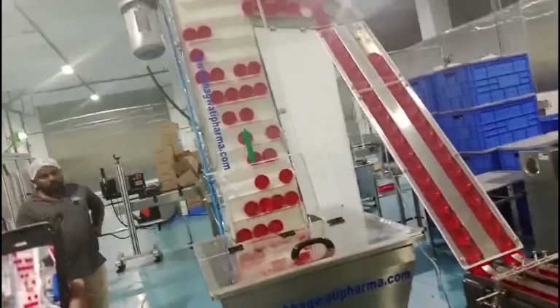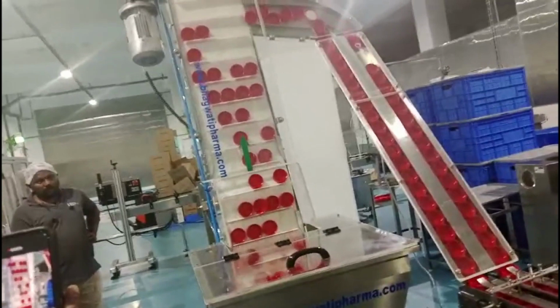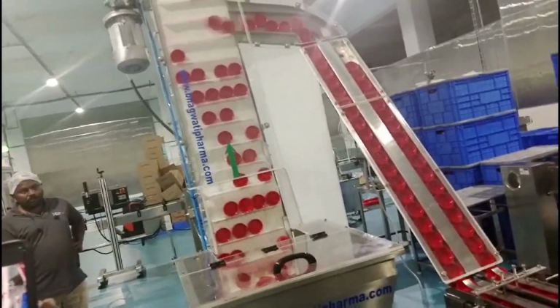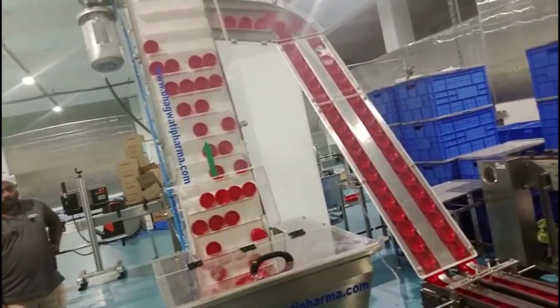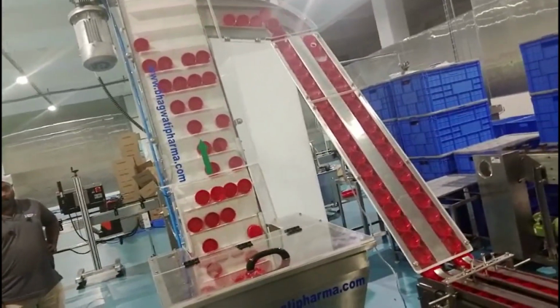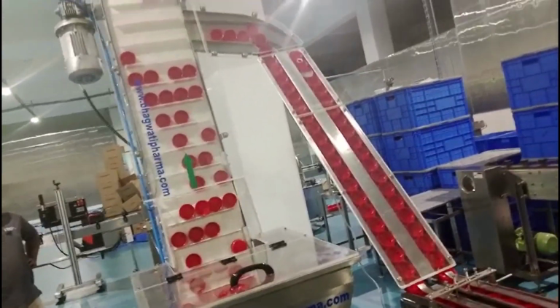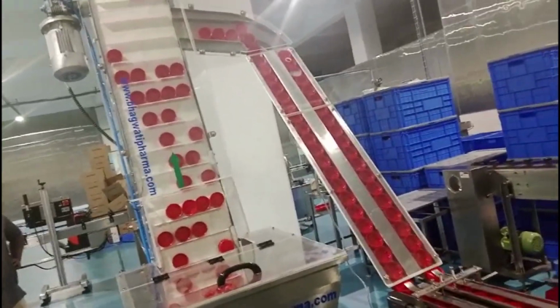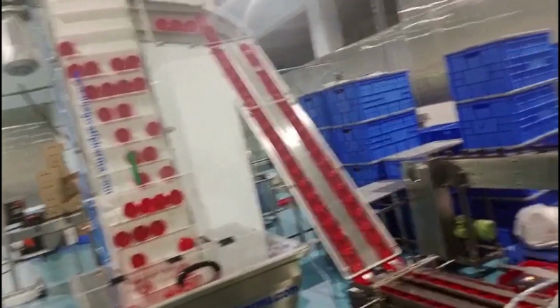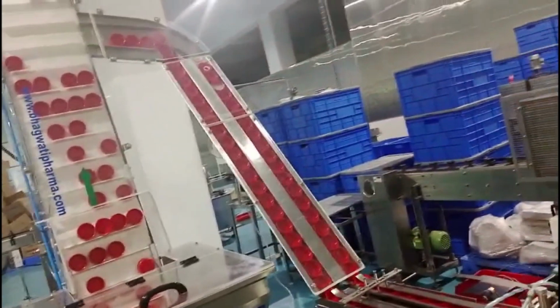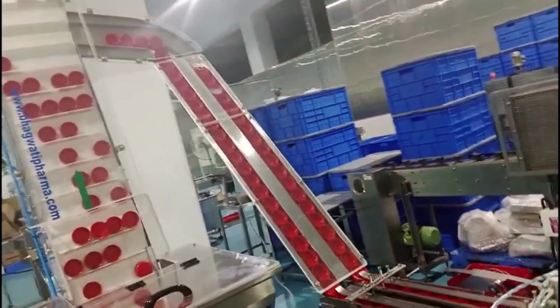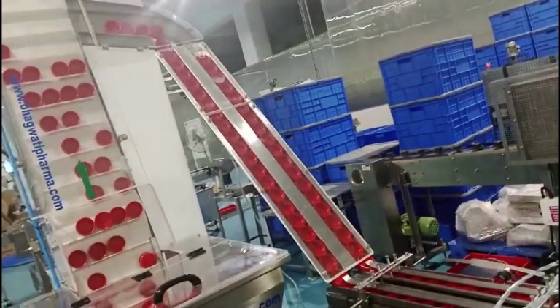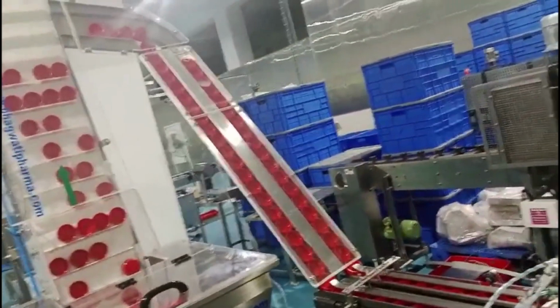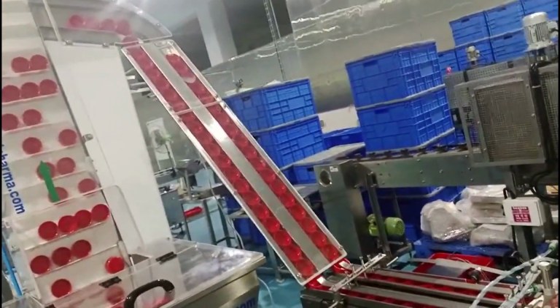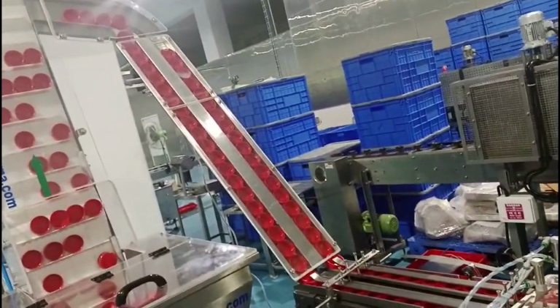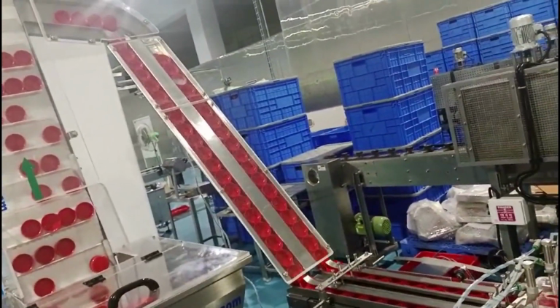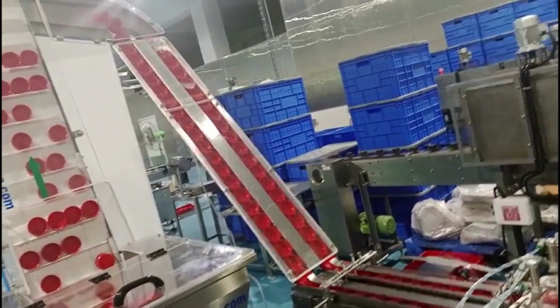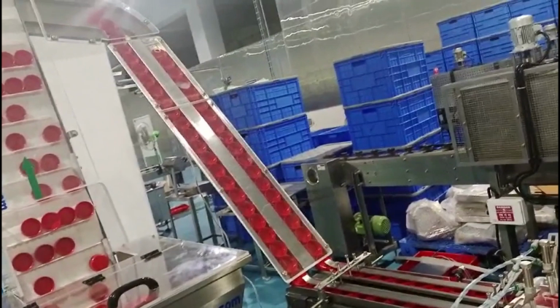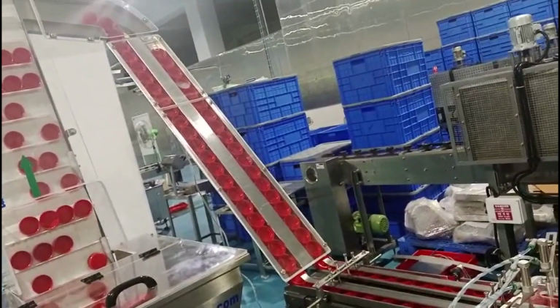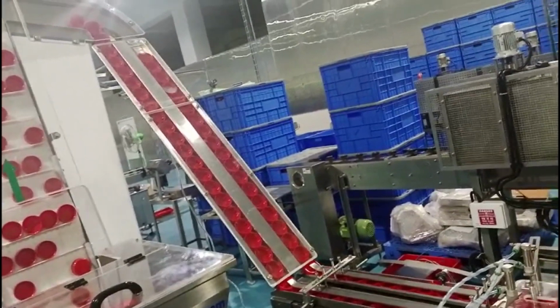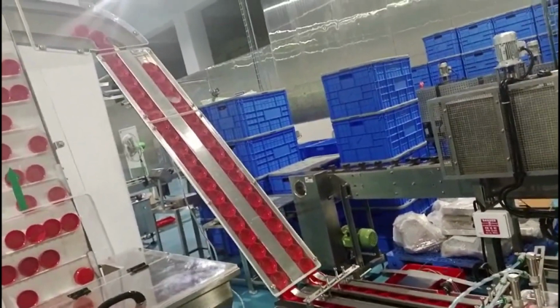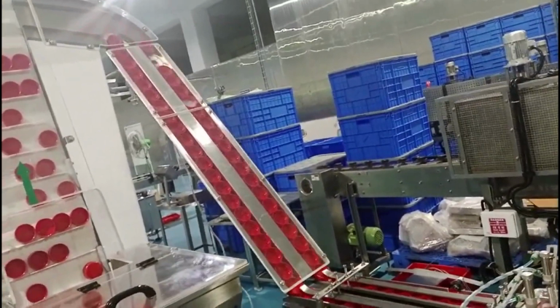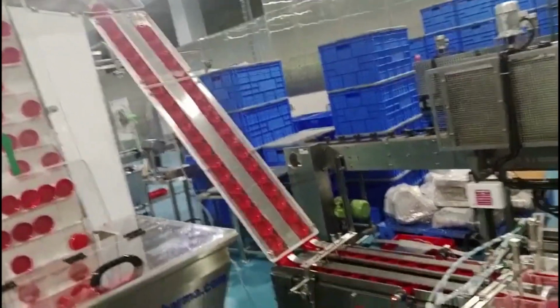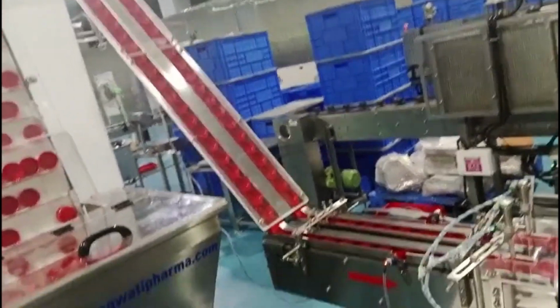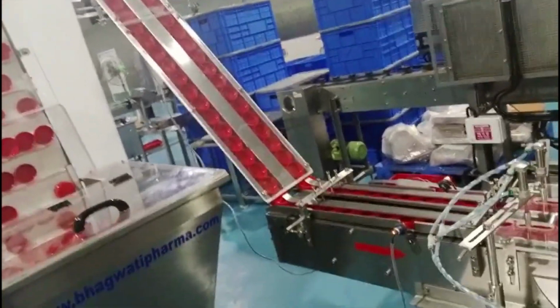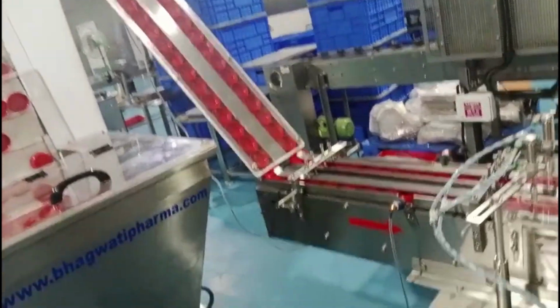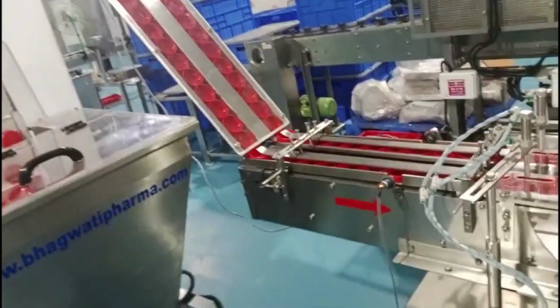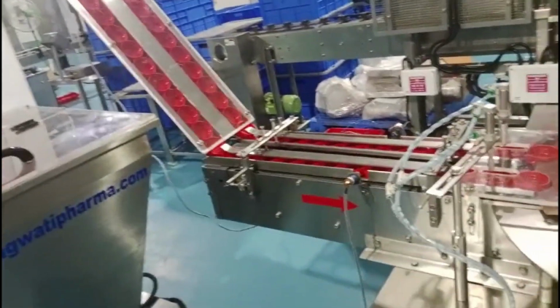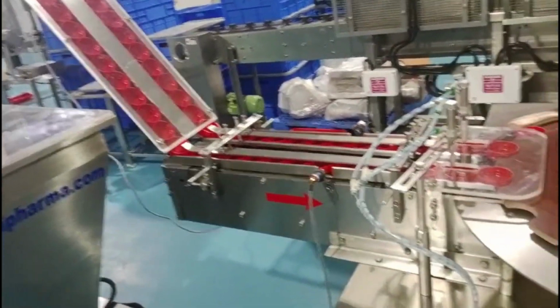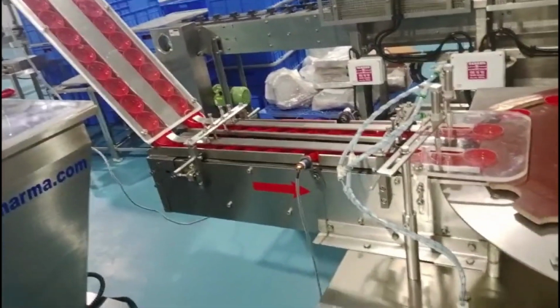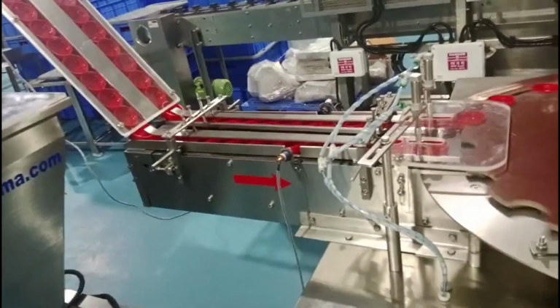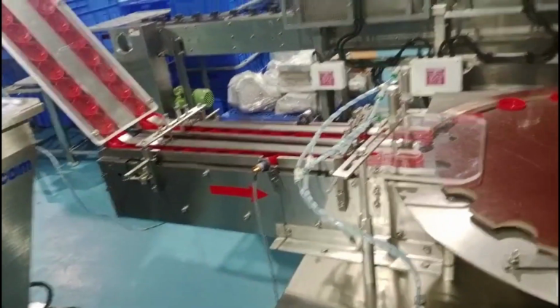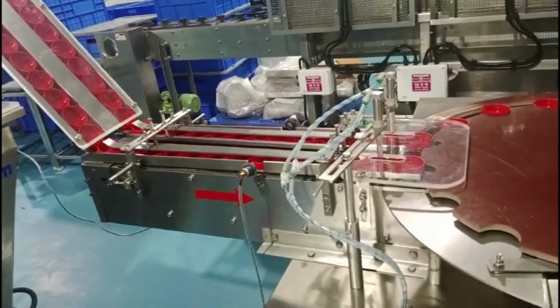Wards are typically made of materials like foam, foil, paper, or plastic, and they are used to provide a seal, tamper evidence, or product protection for various types of packaged goods.